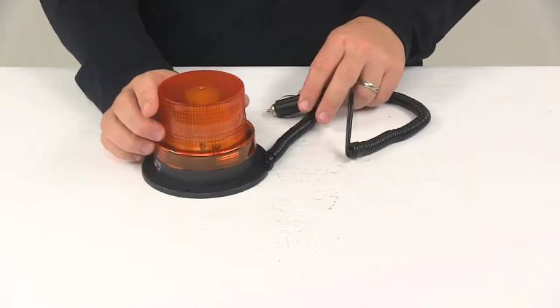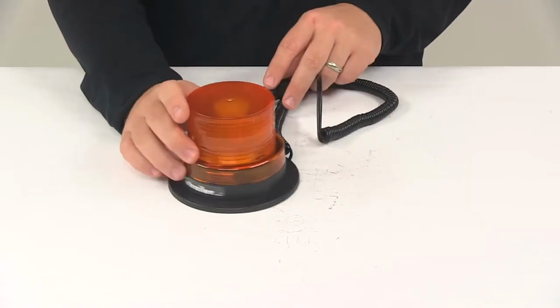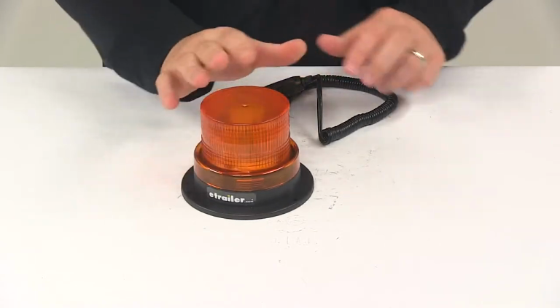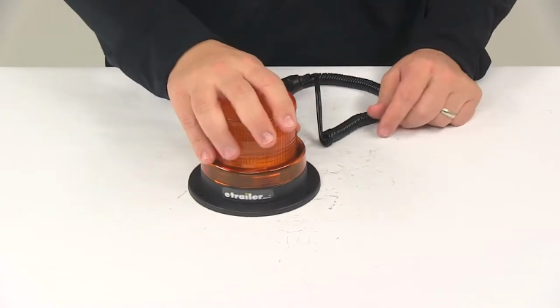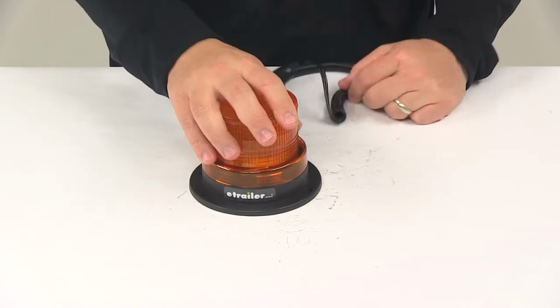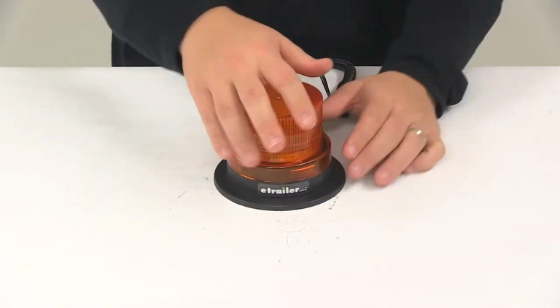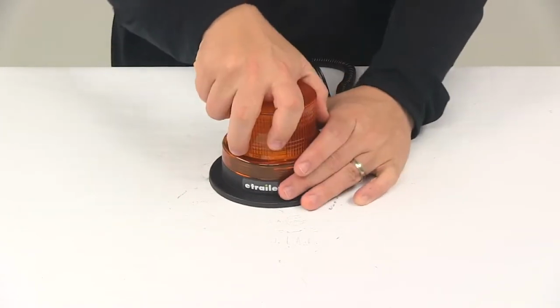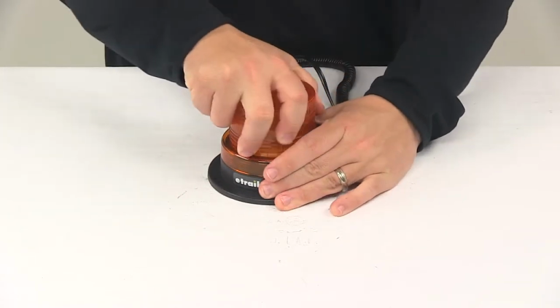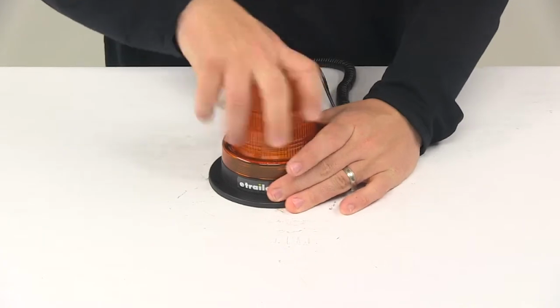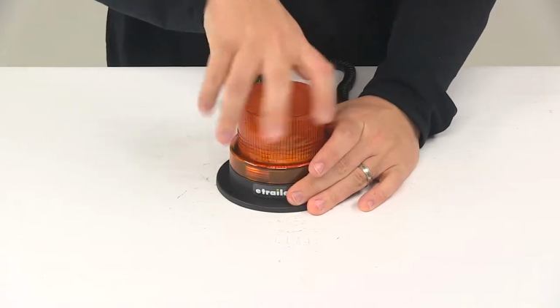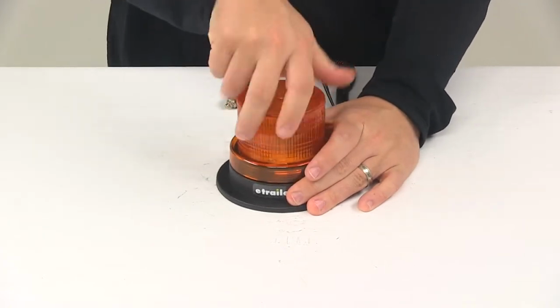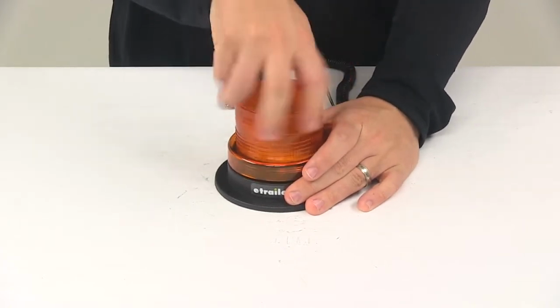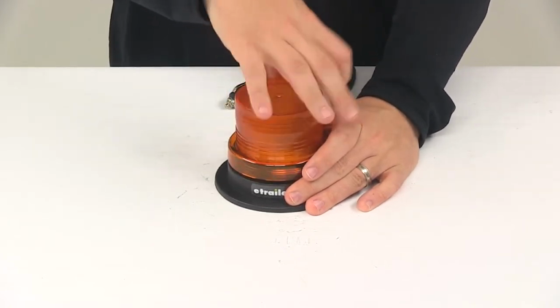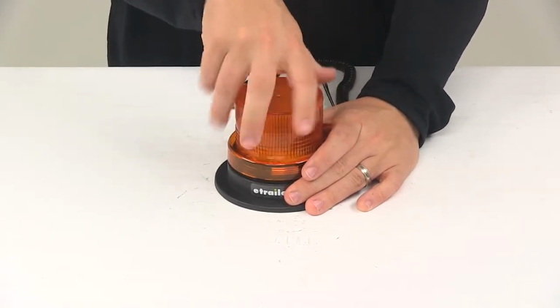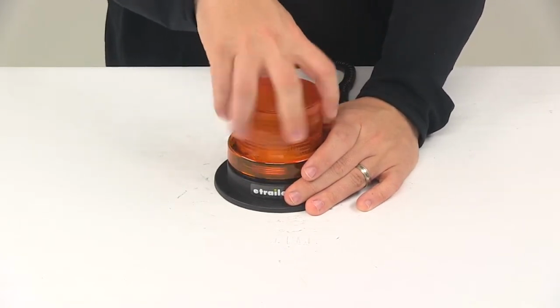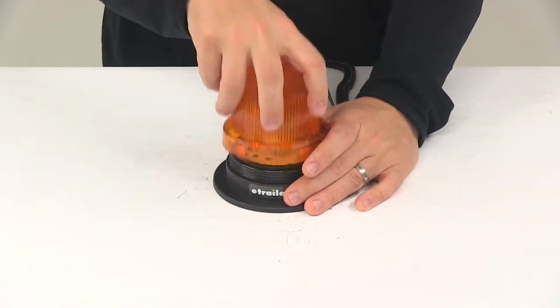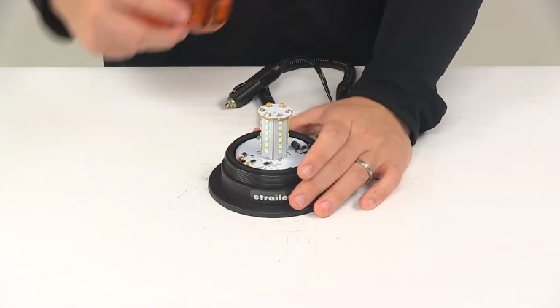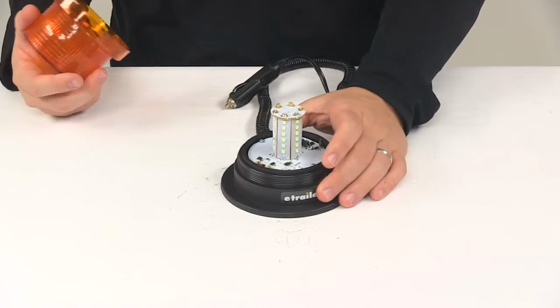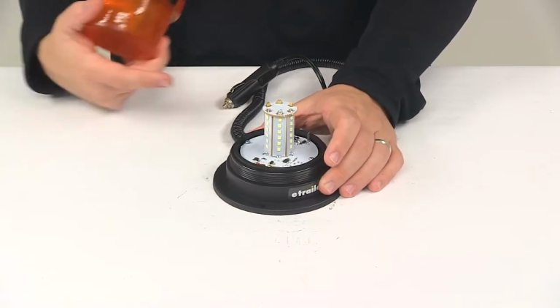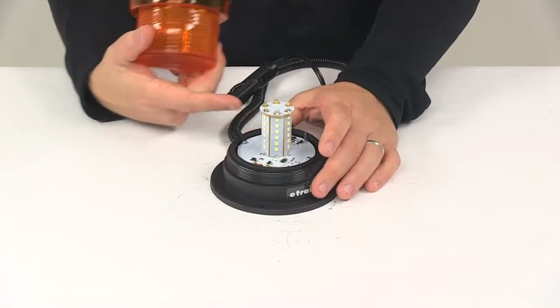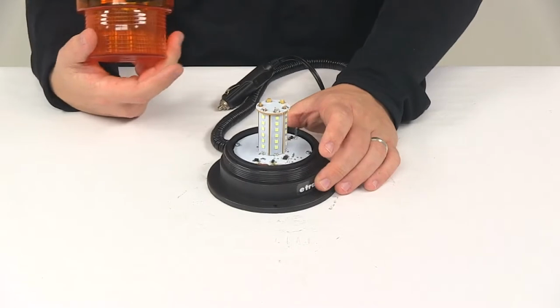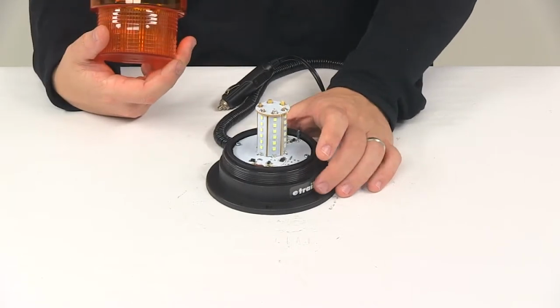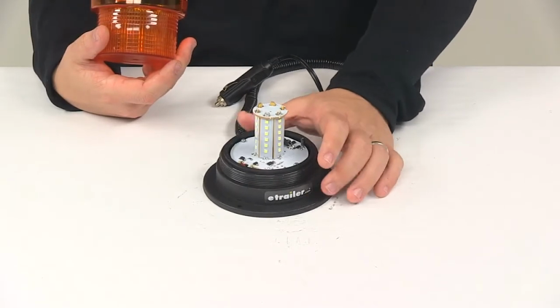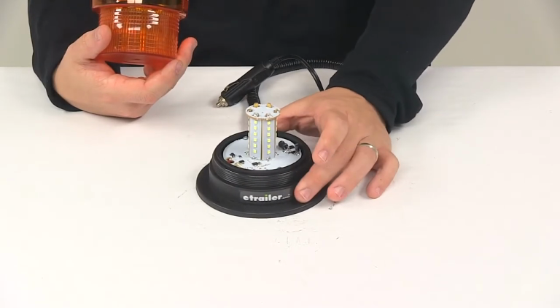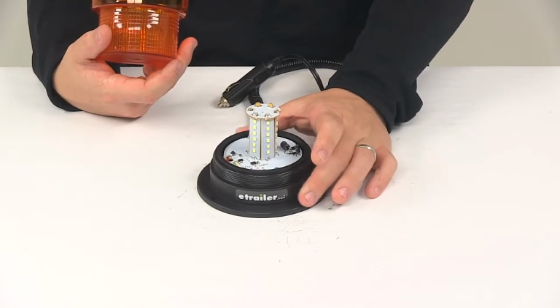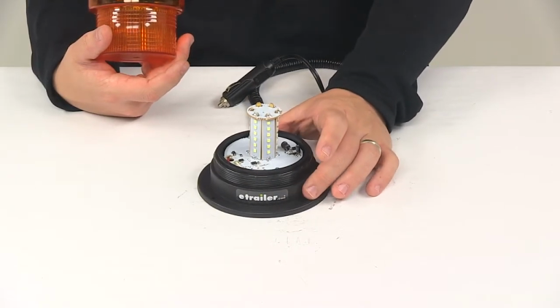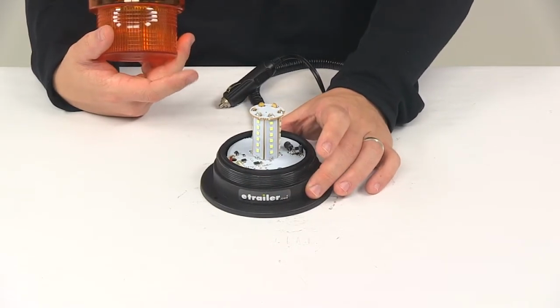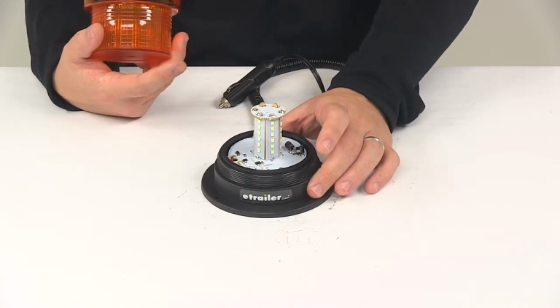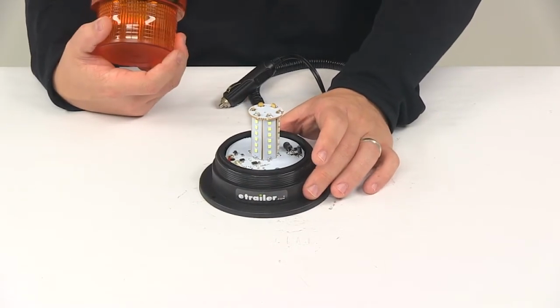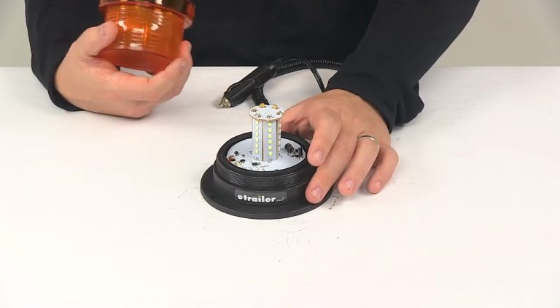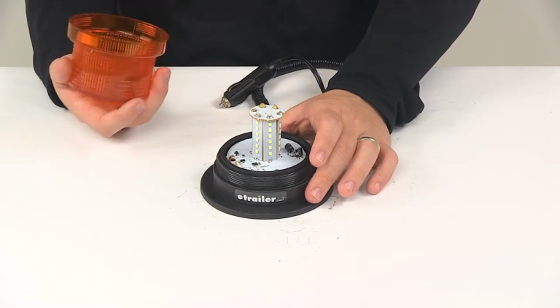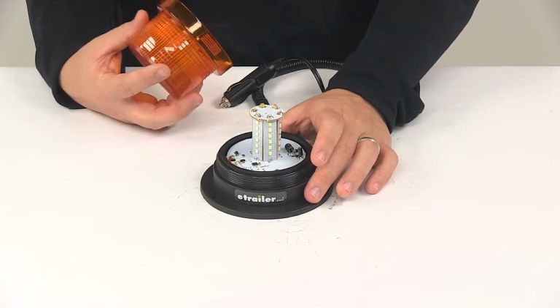This is a full LED system. The LEDs are bright, long lasting, and energy efficient. You can see there it's got that tower in the center surrounded by LEDs. It's going to contain a total of 36 diodes or 36 LEDs.